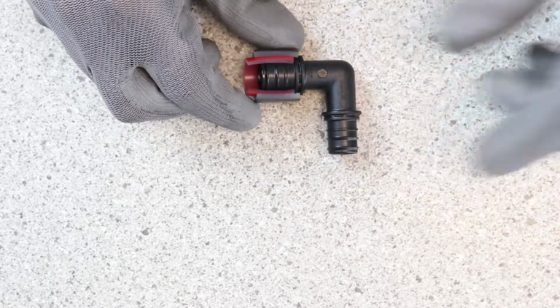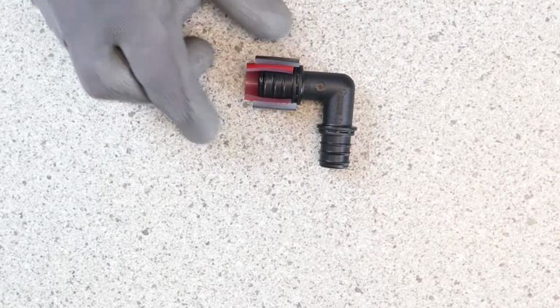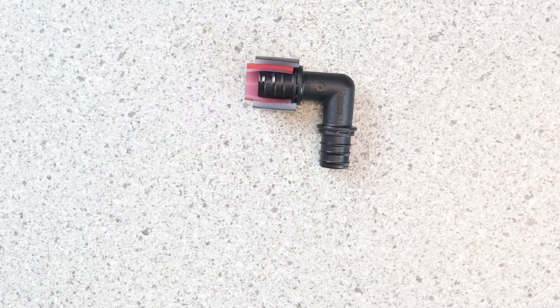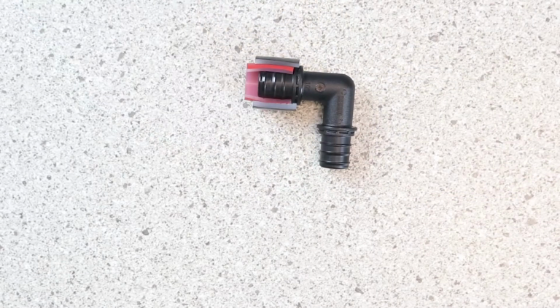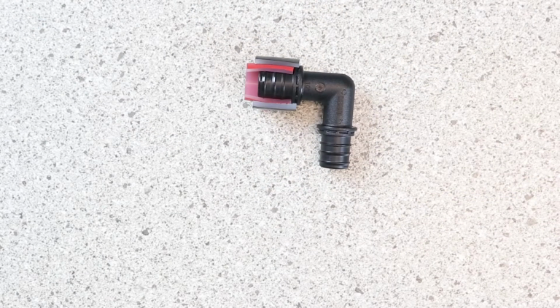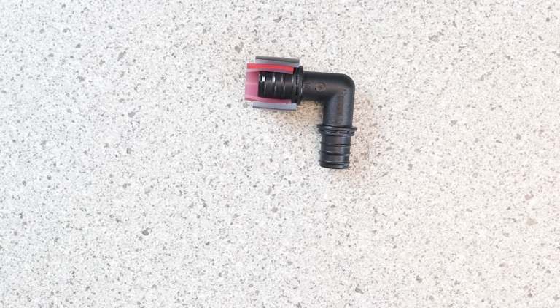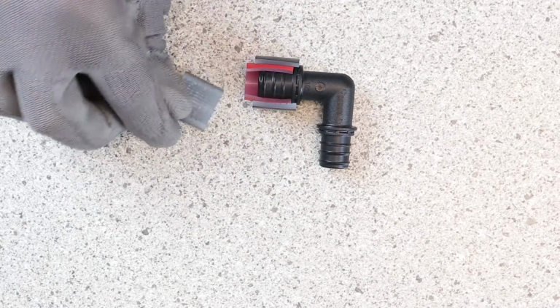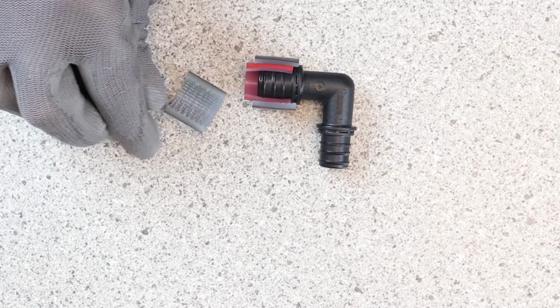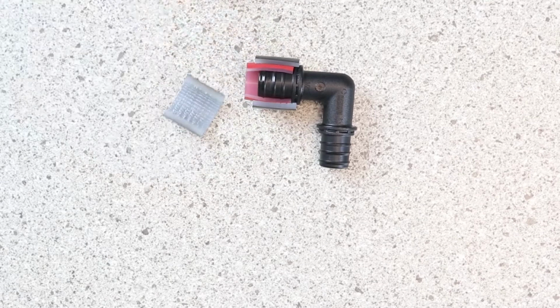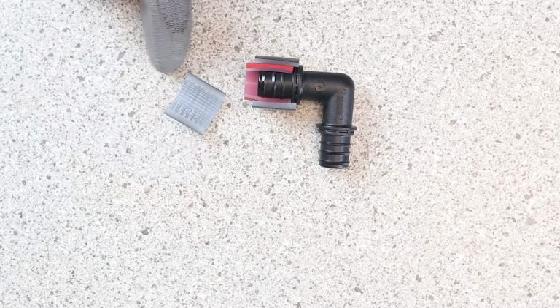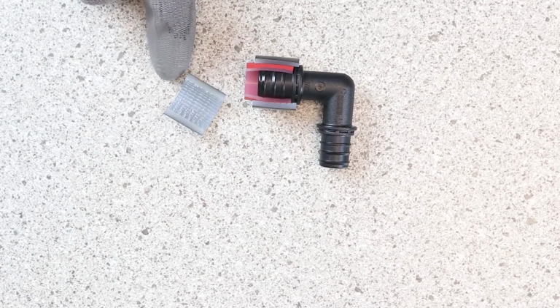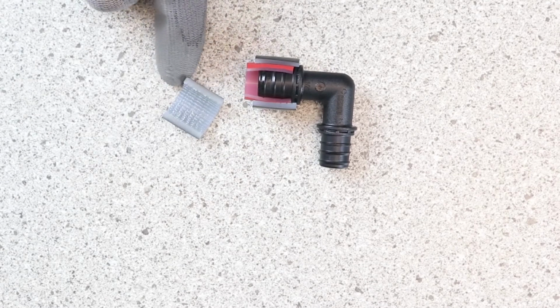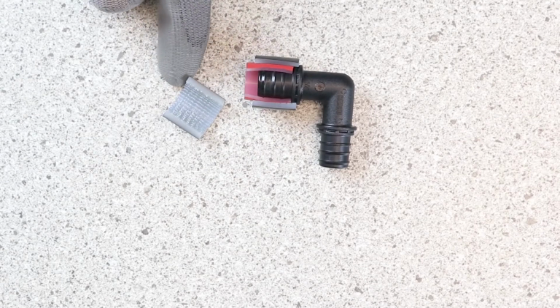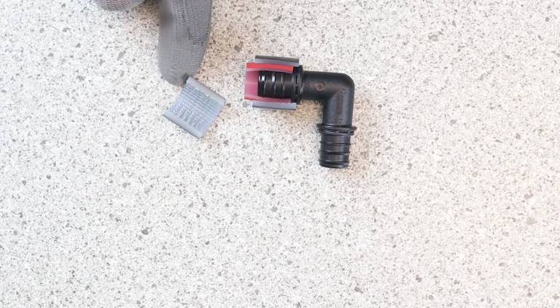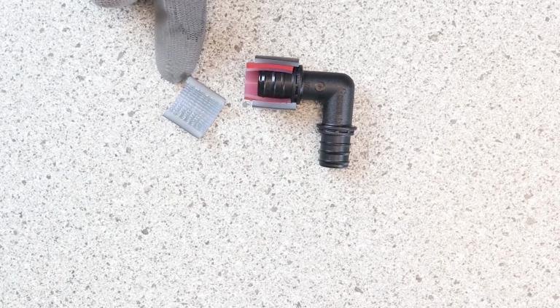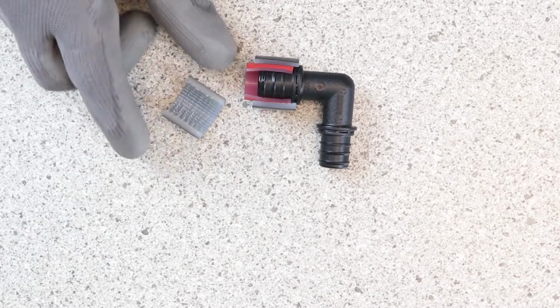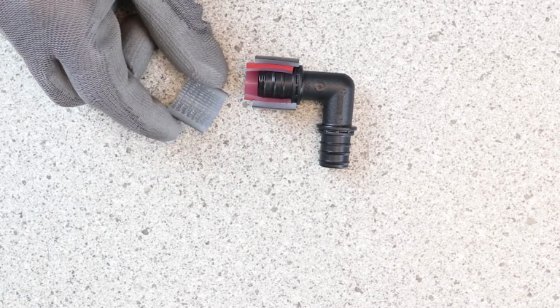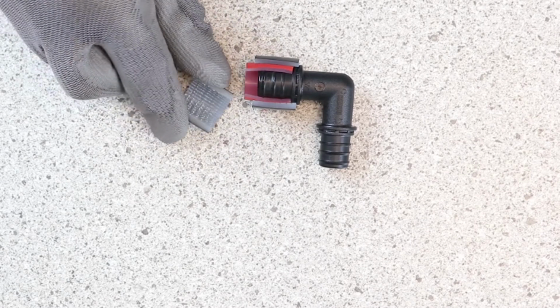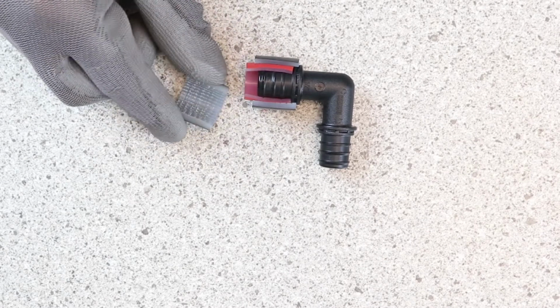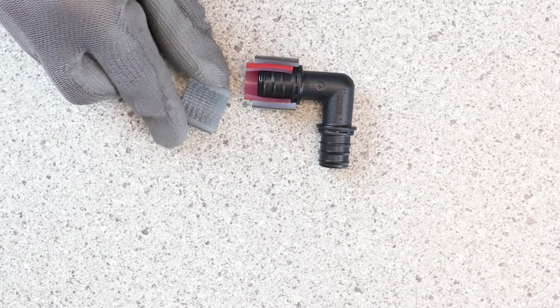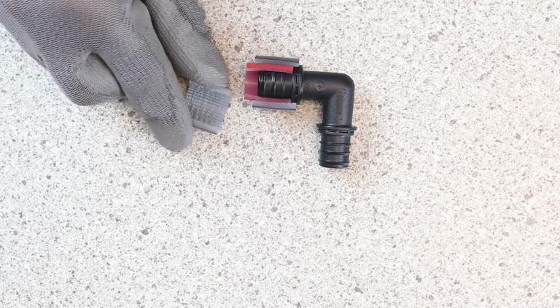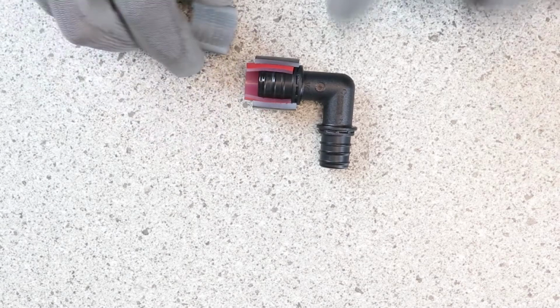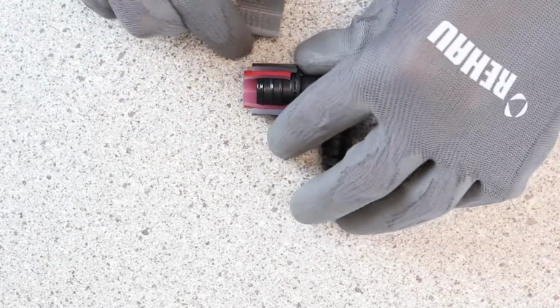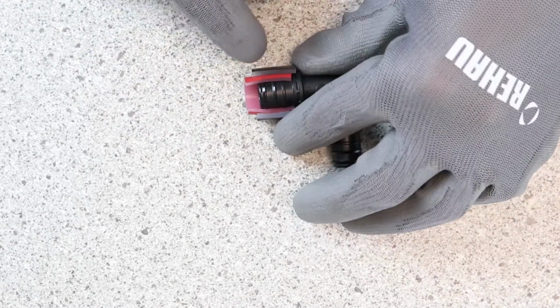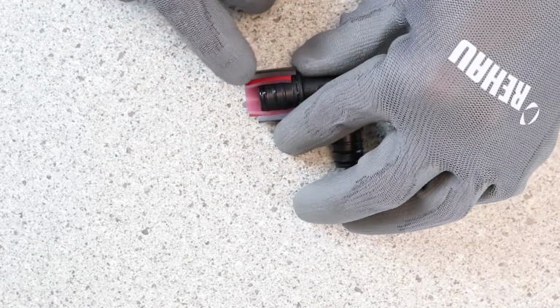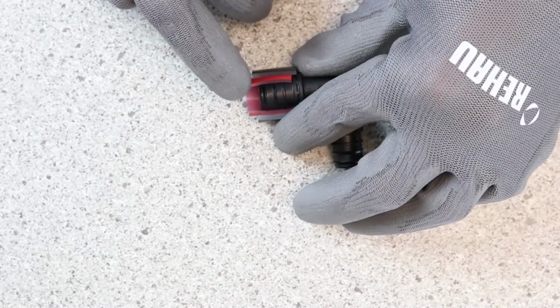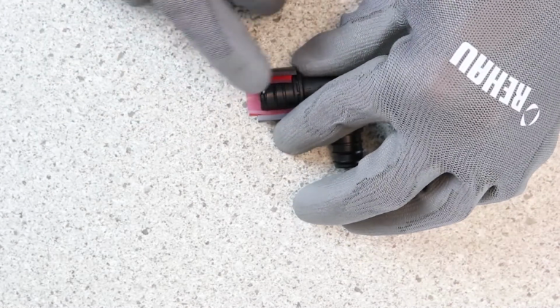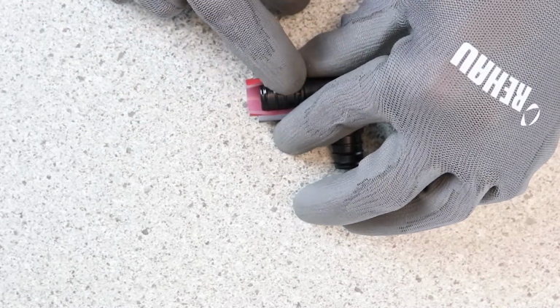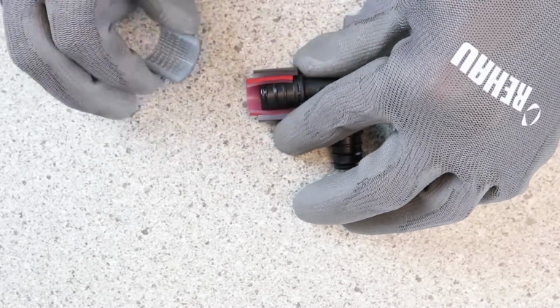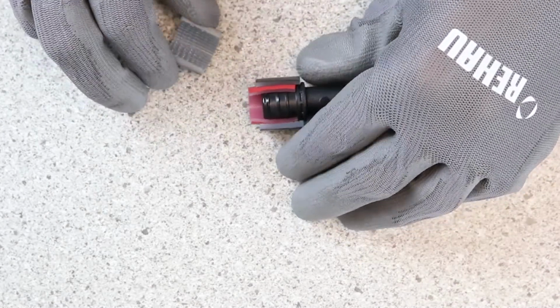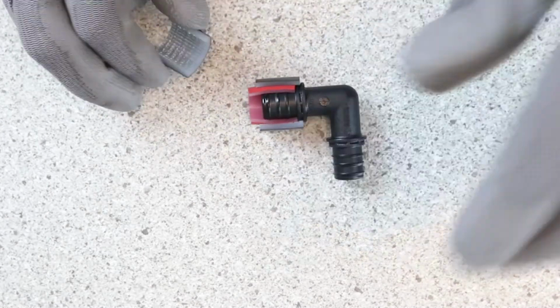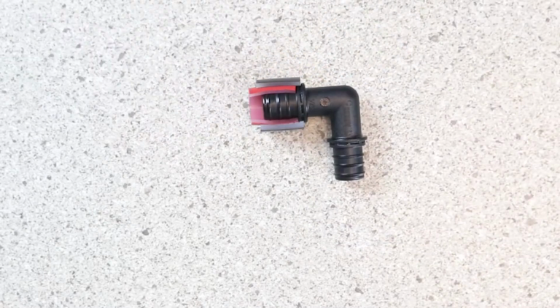The other reason that it's really secure is because we have taken the inside of the sleeve and roughened it up a little bit. It actually has some teeth that will grab into the outside of the pipe jacket to hold it in place really well.